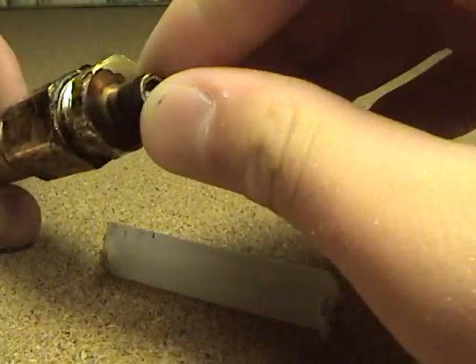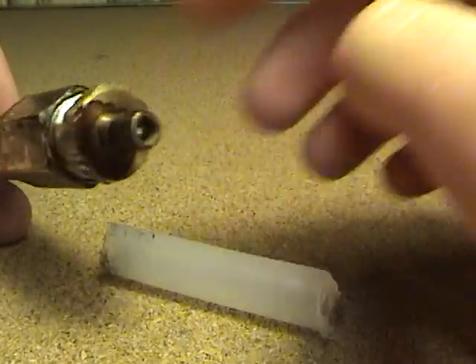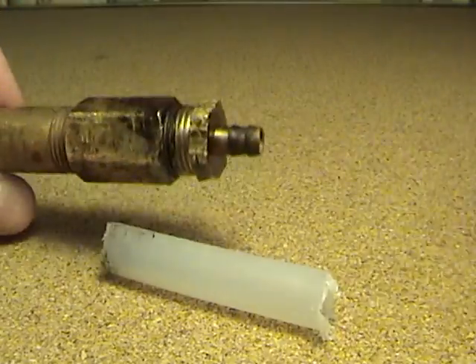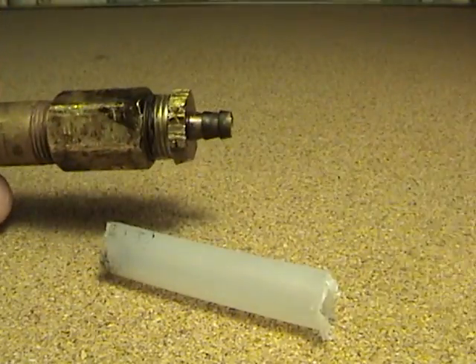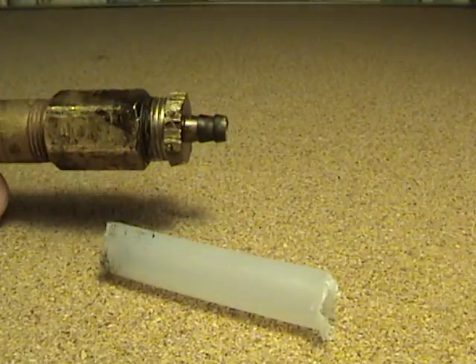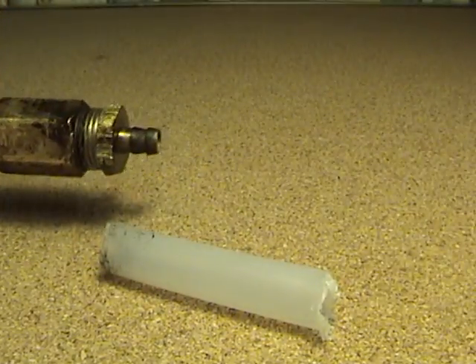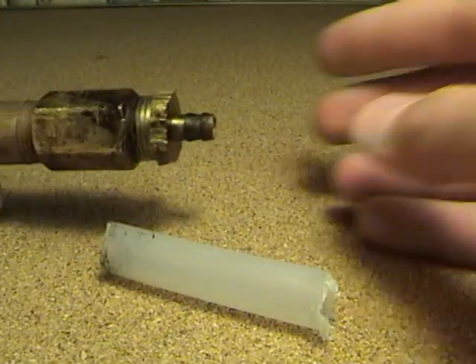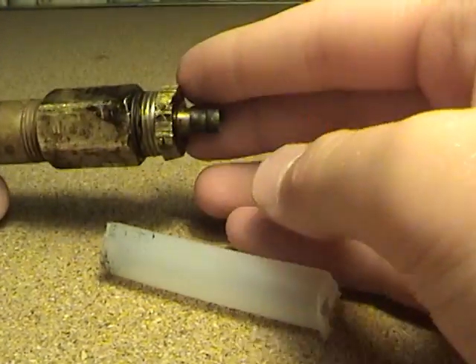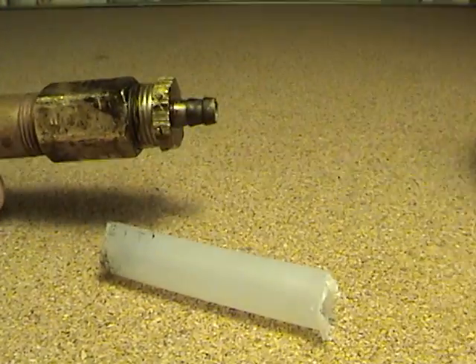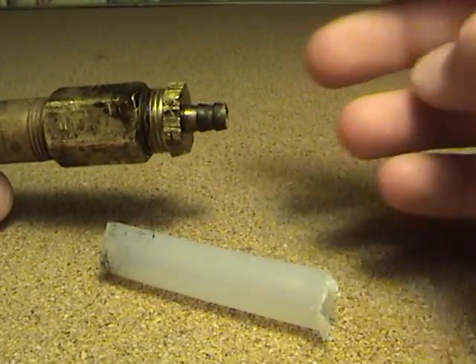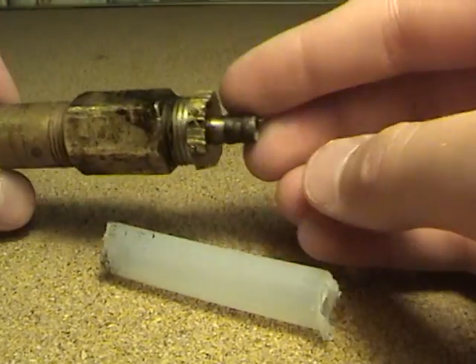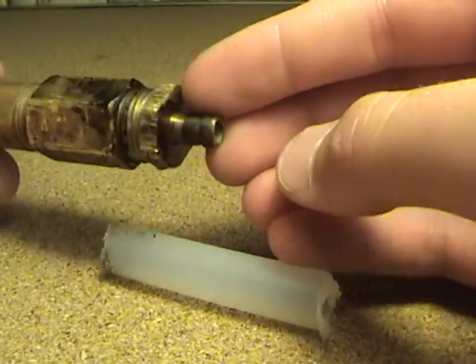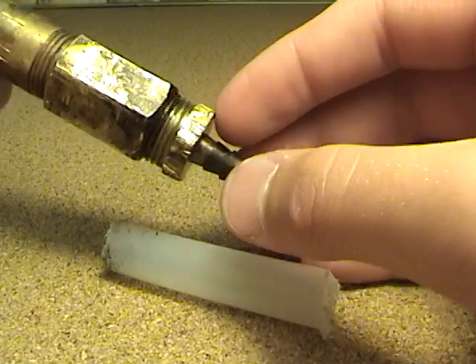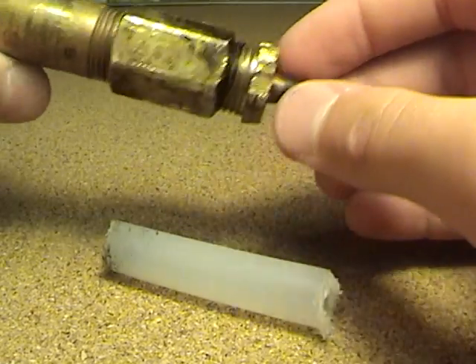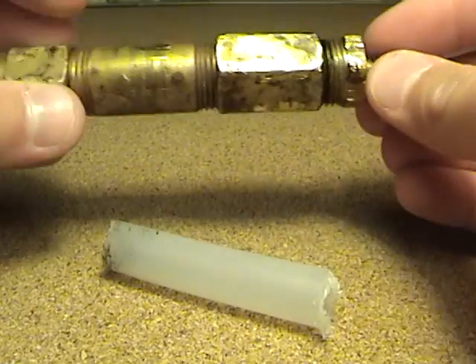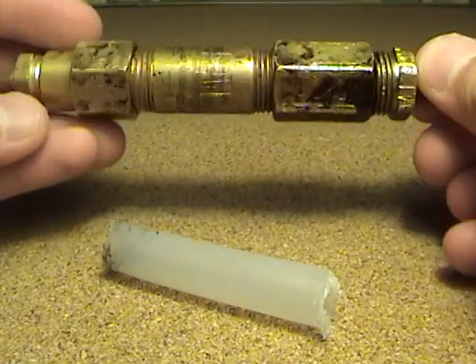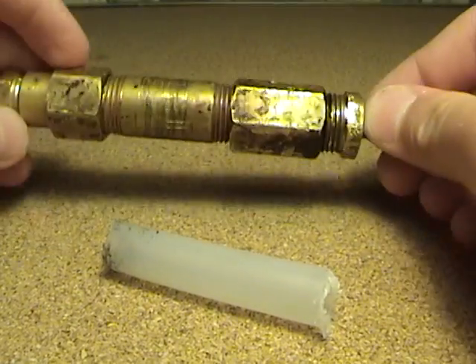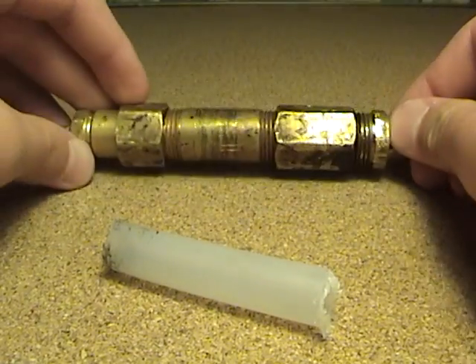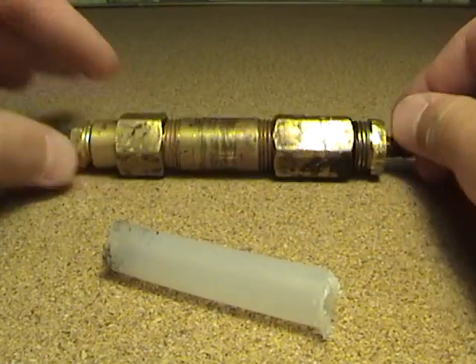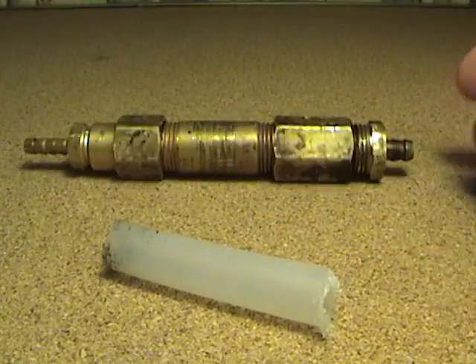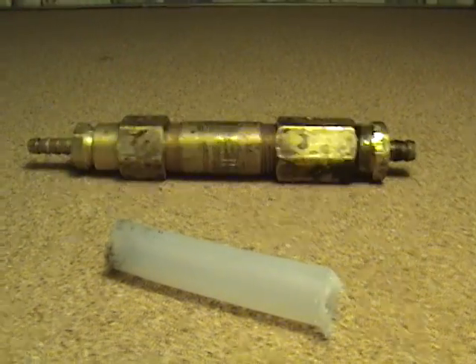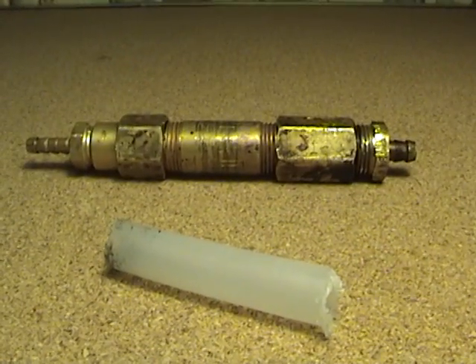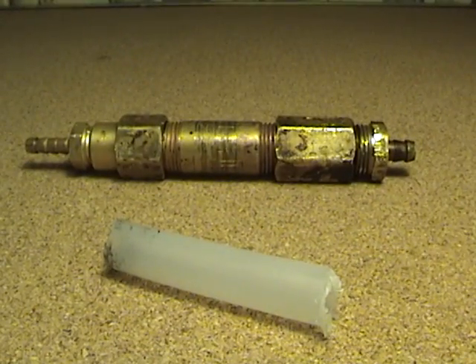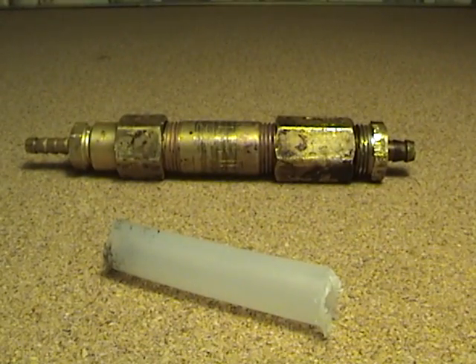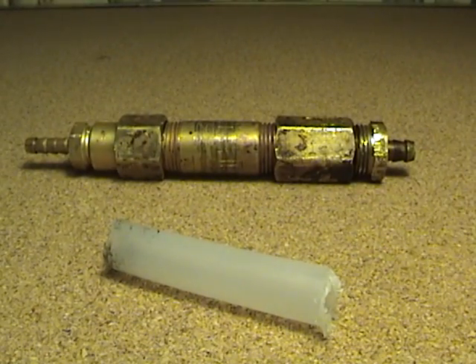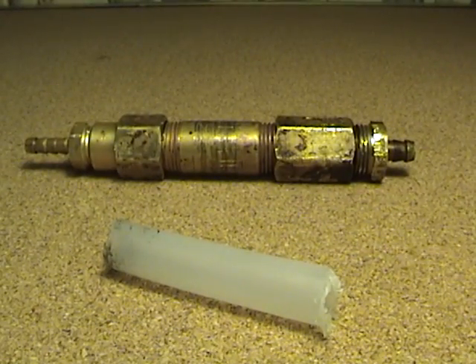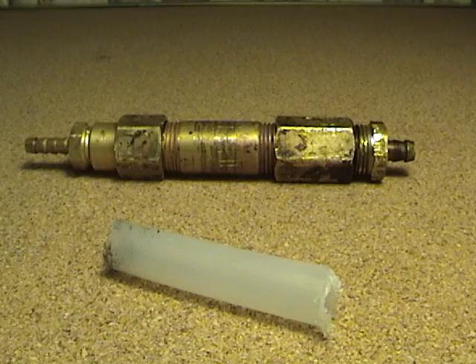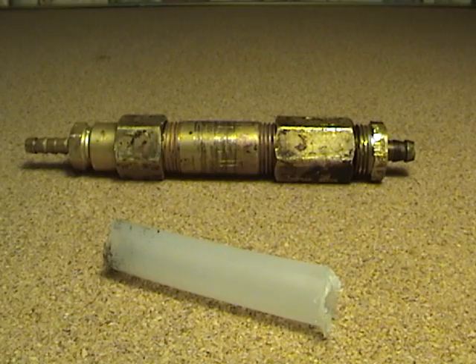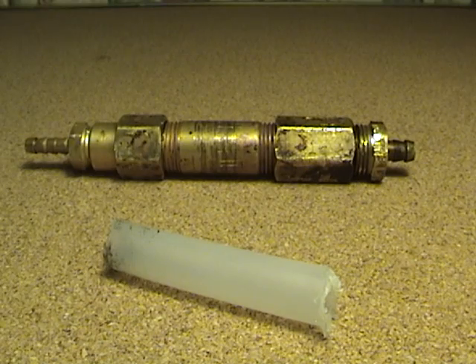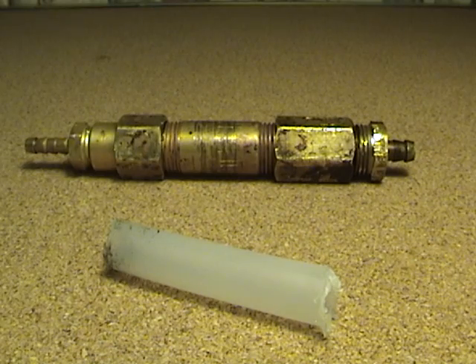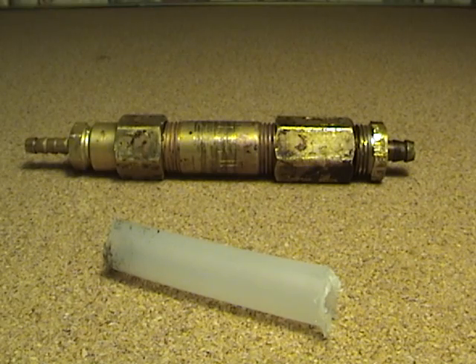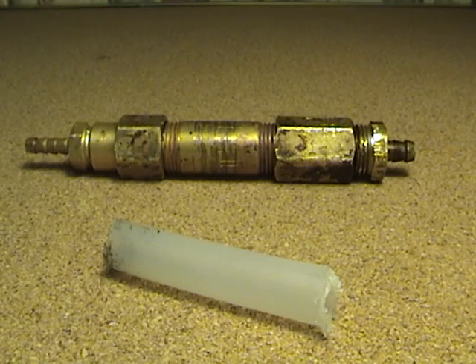Don't ever stand downrange from the nozzle because it can shoot a piece of polyethylene tube pretty far. If you have any questions or comments, please post and I'll try to get back to it as soon as I can. Thanks for watching.